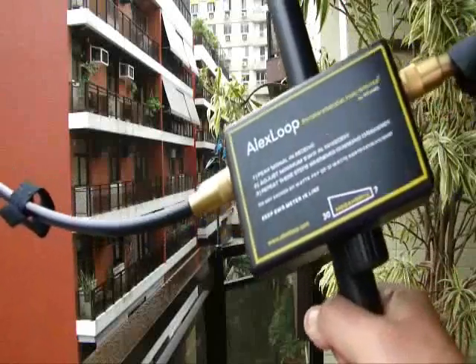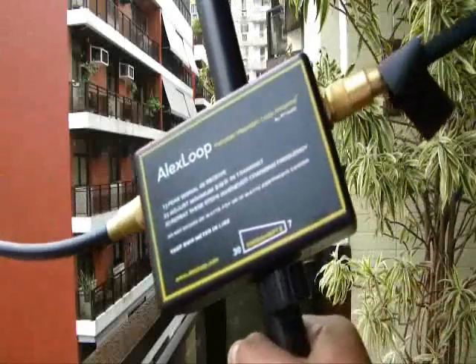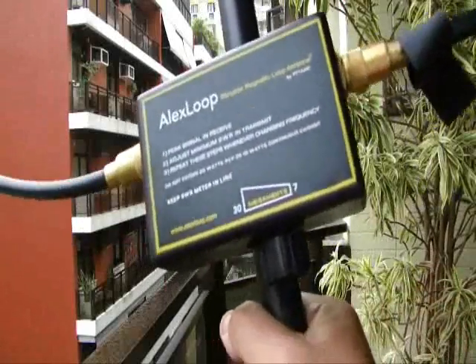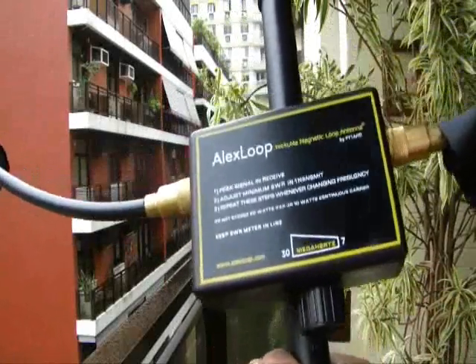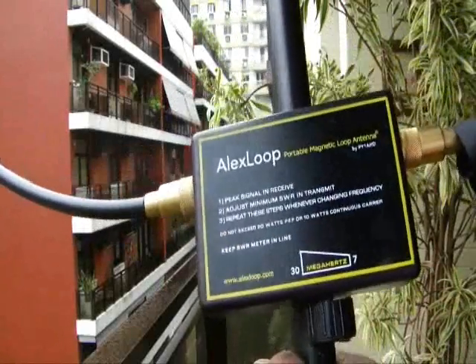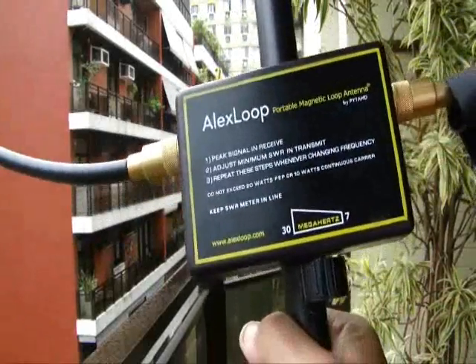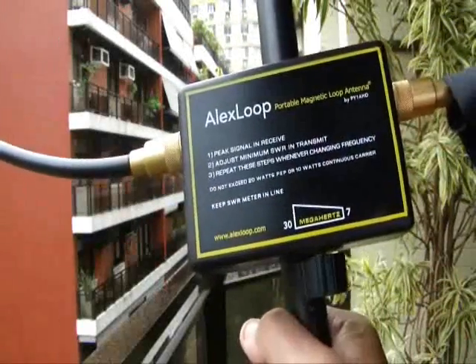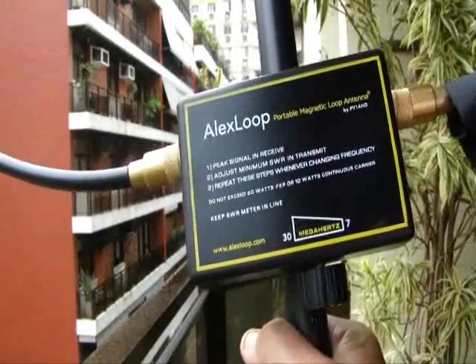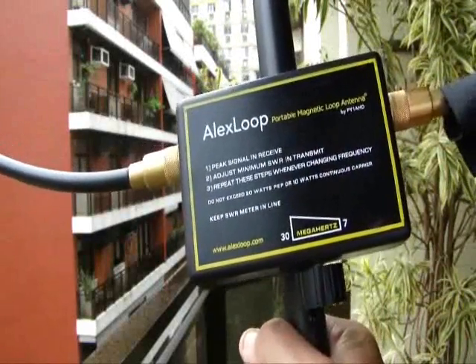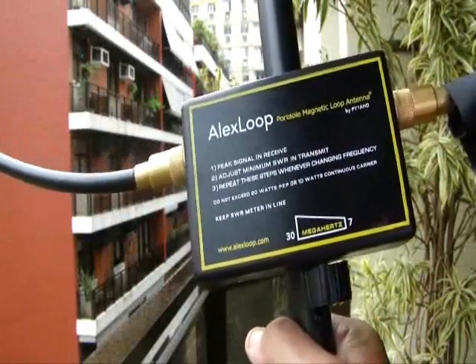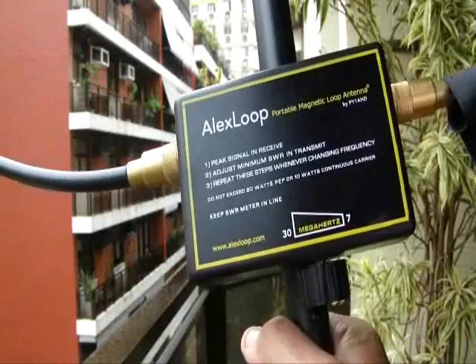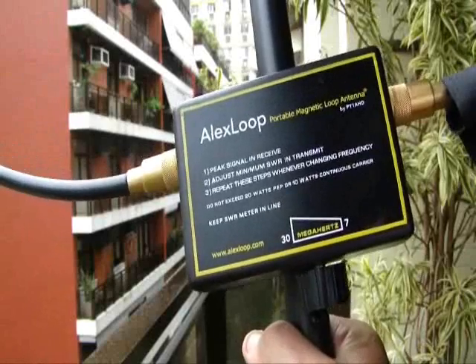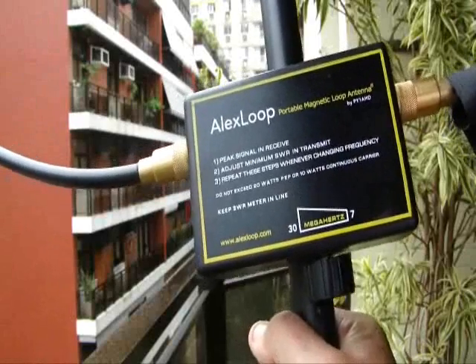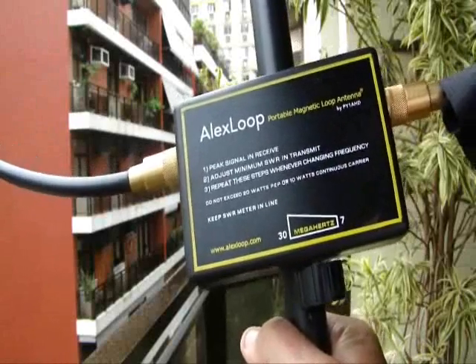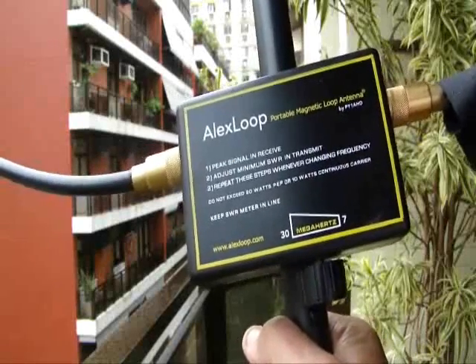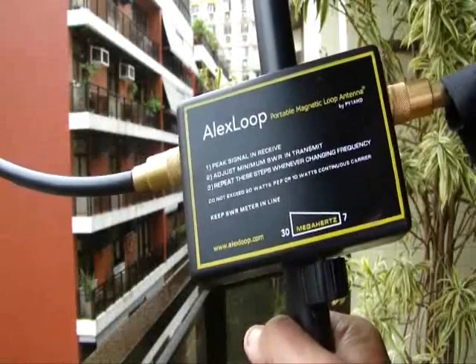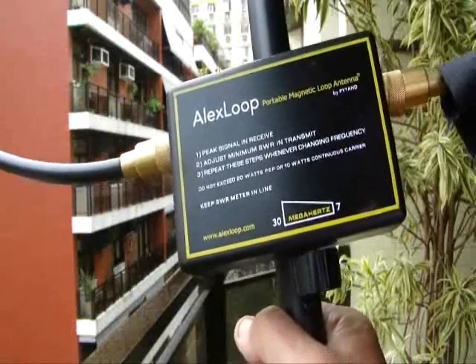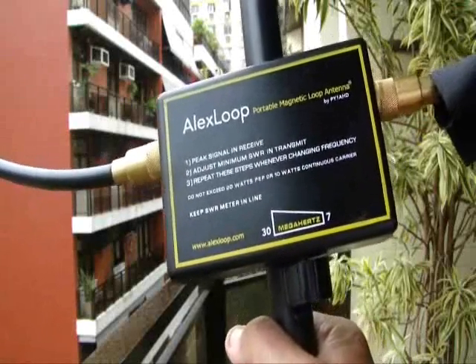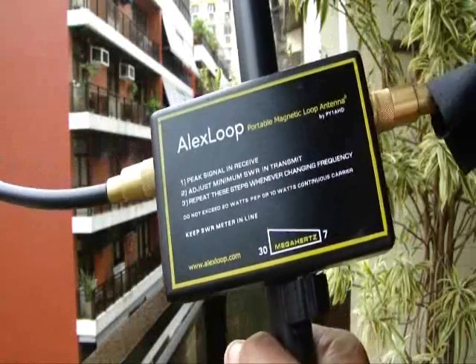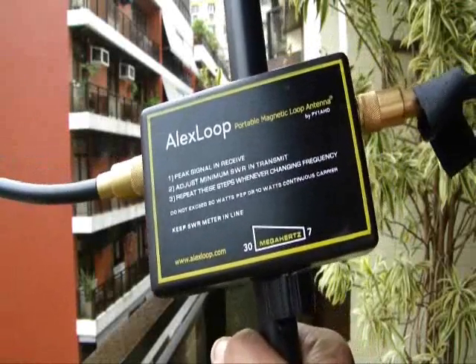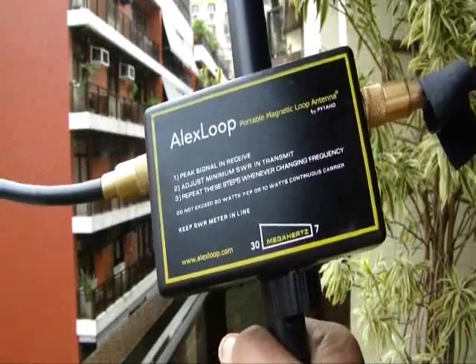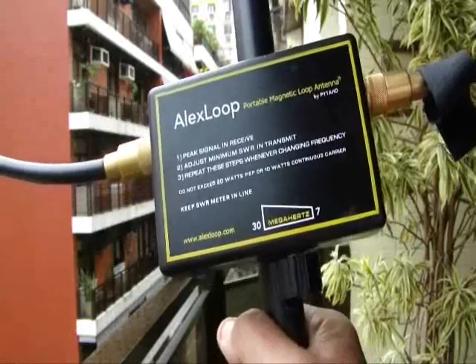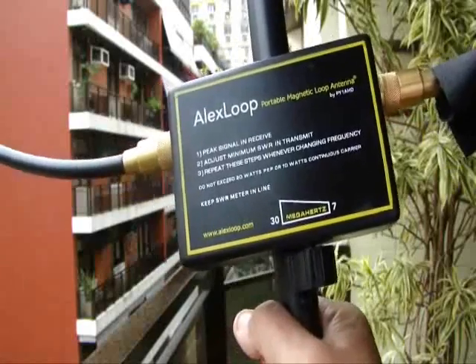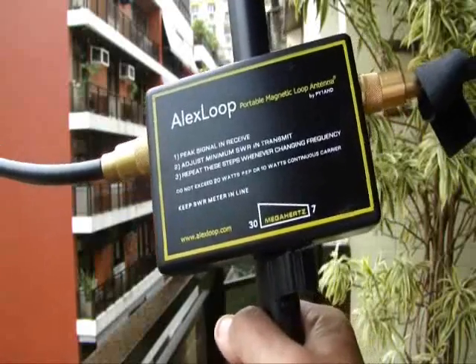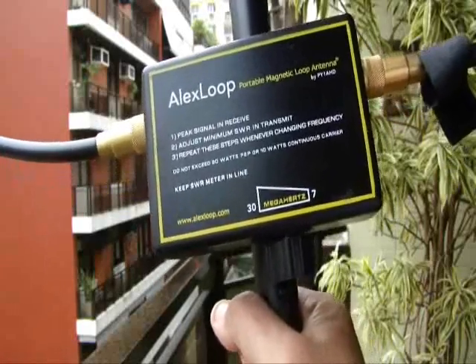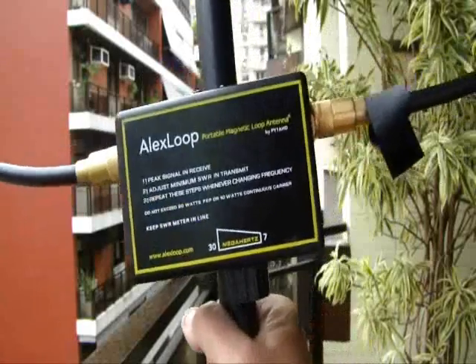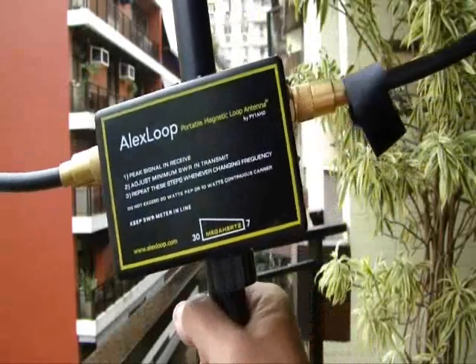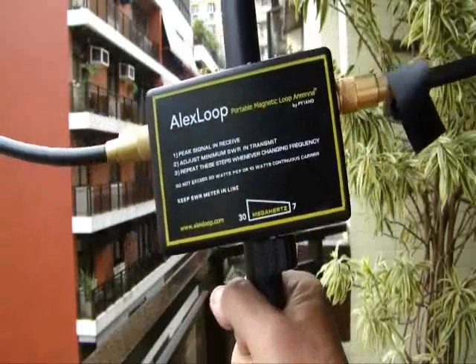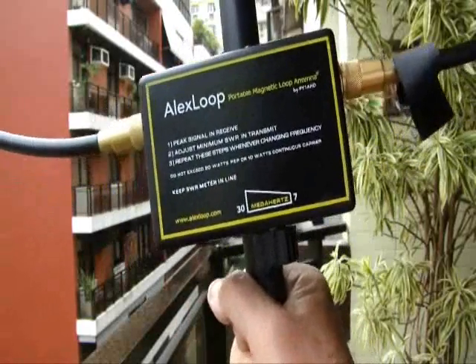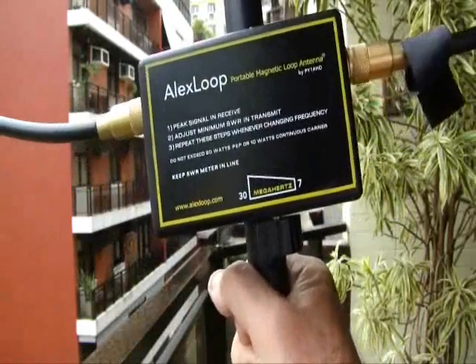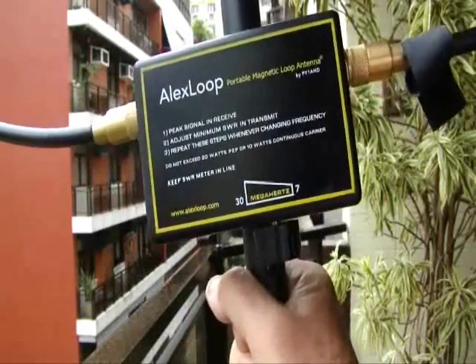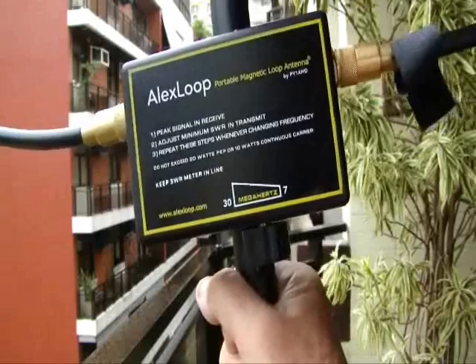So those are the four ways to use your Alex Loop. I thank you very much for your attention, and I wish everybody a lot of fun and many, many QRP contacts. Thank you very much. PY1AHD, Alex — Alexandre Greenberg, Rio de Janeiro.